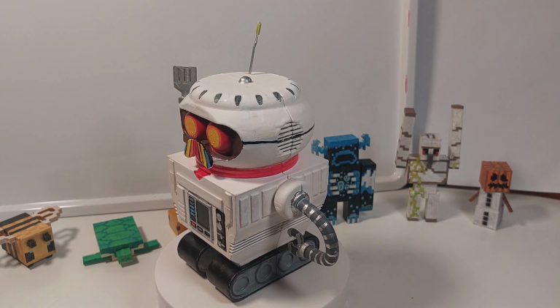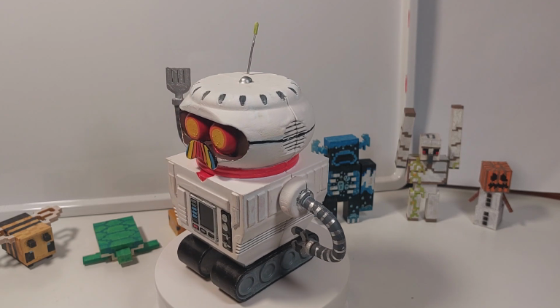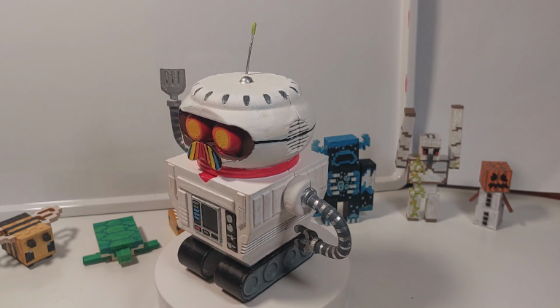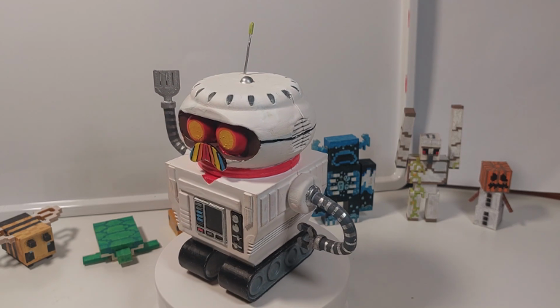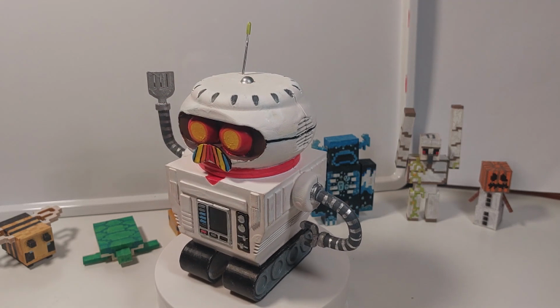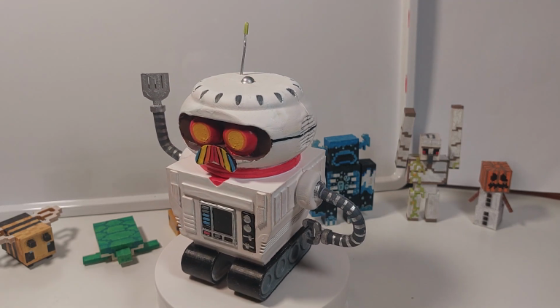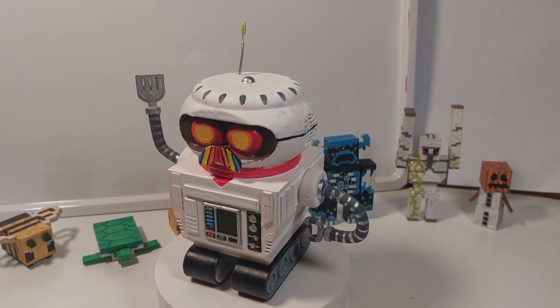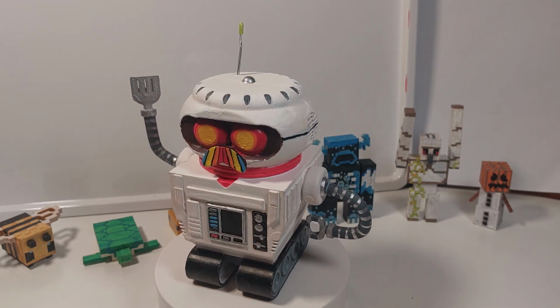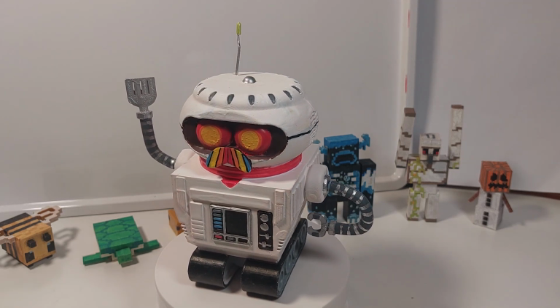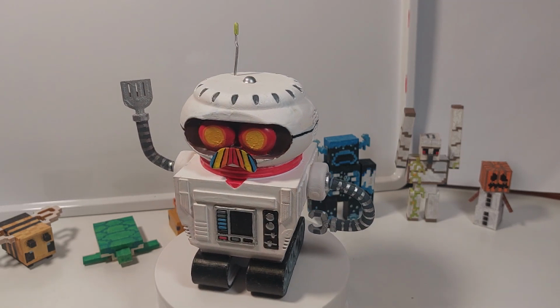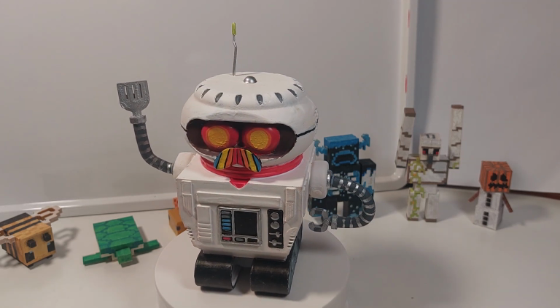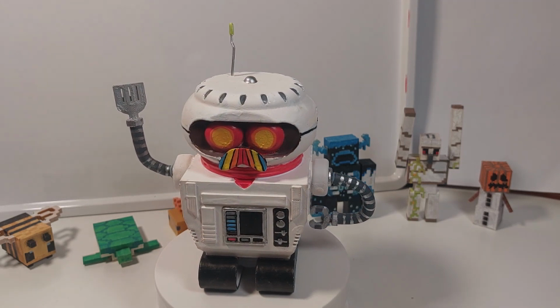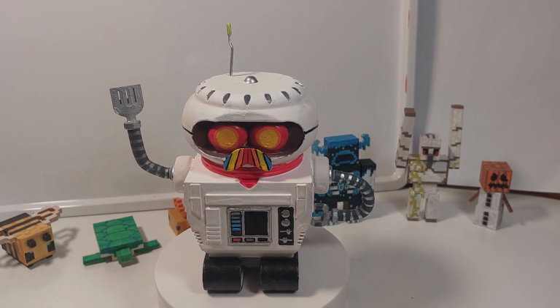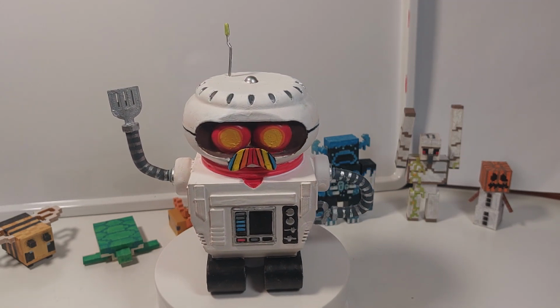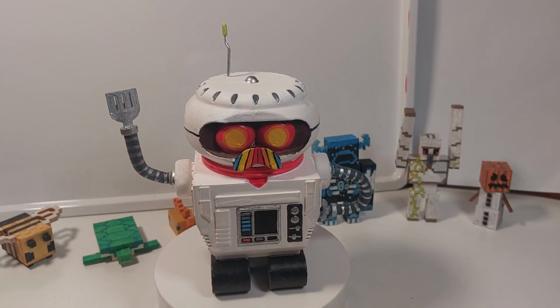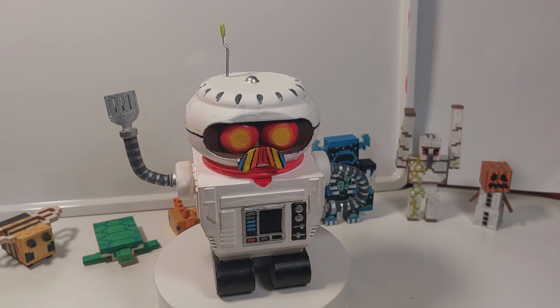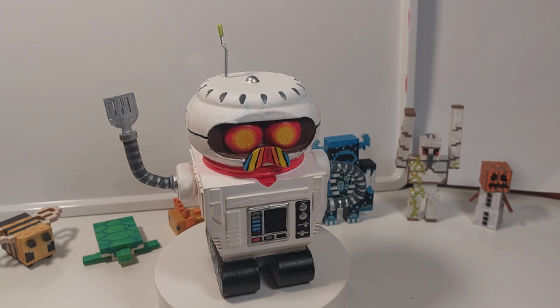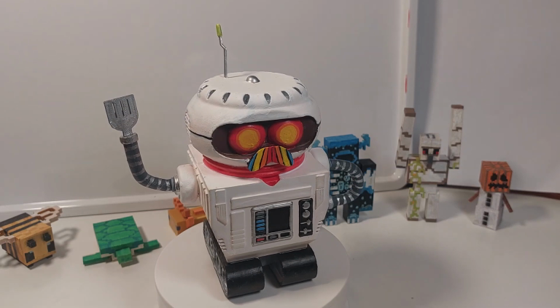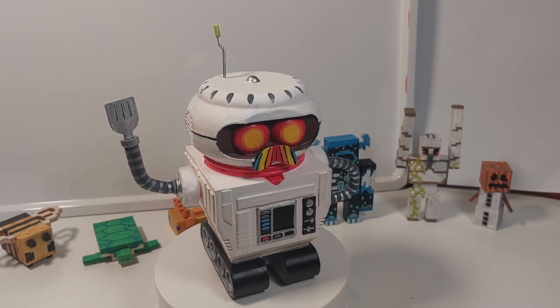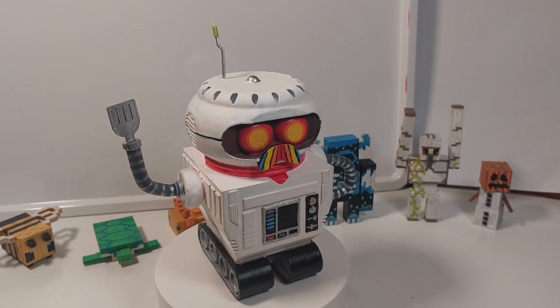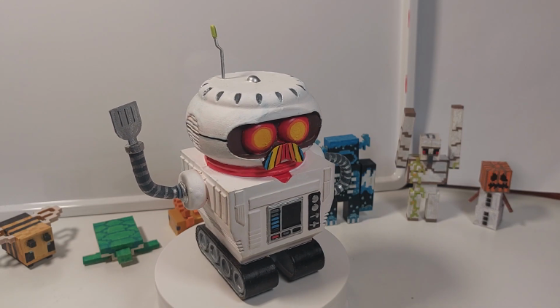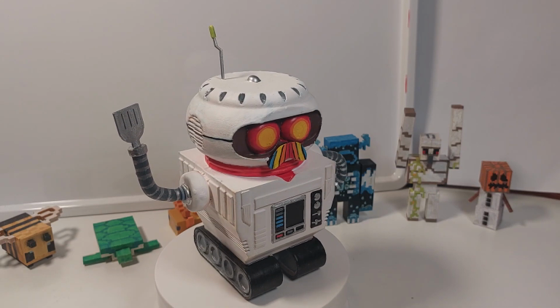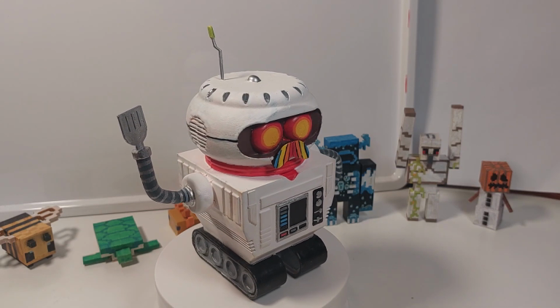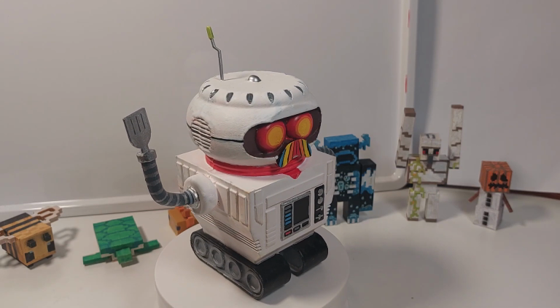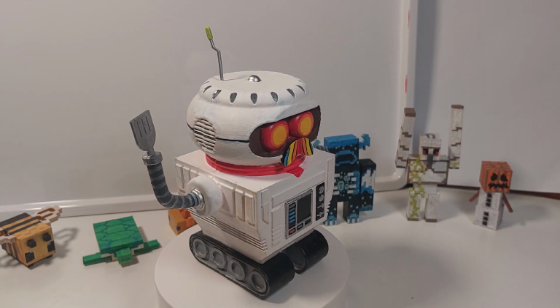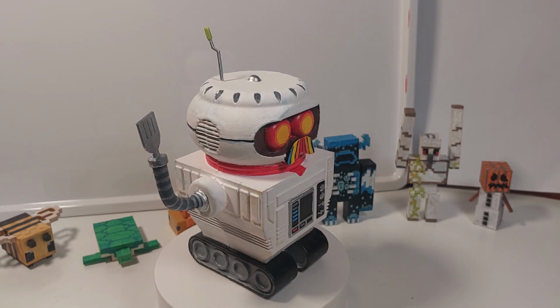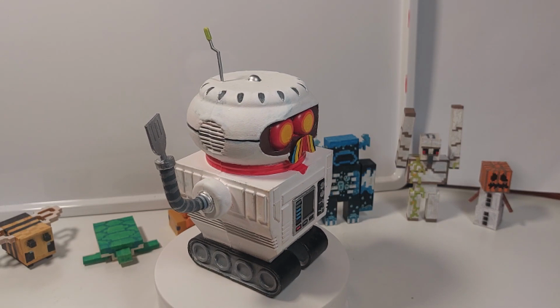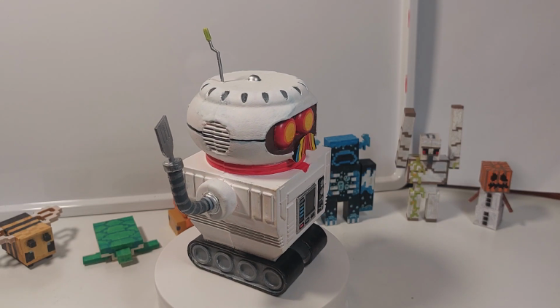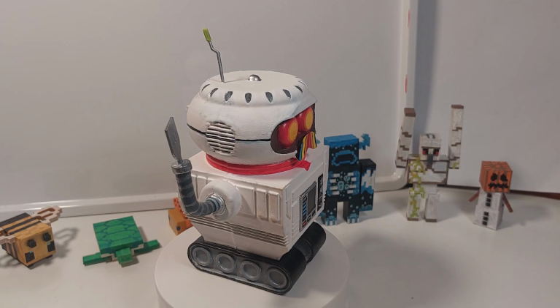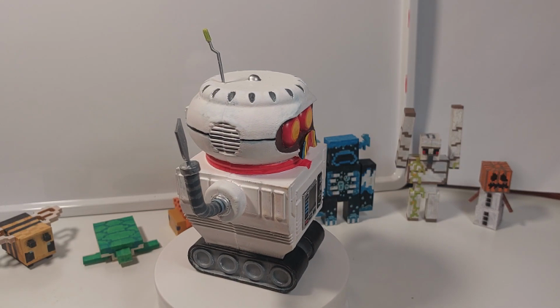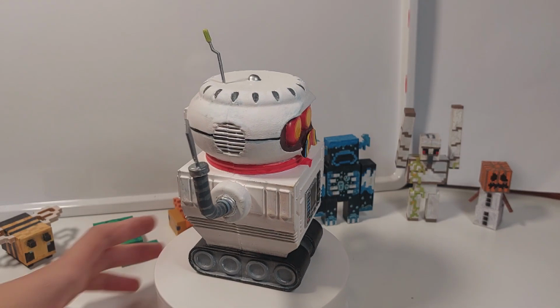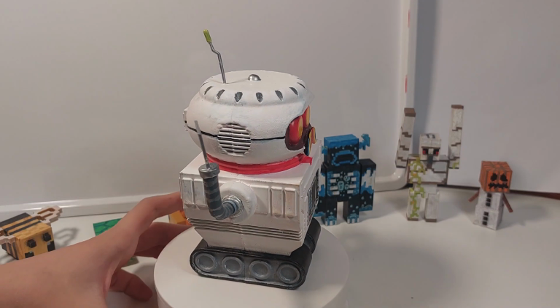I haven't done another video game on this channel before except from Minecraft, and if you guys like this I might do some more video game characters from my favourite video games.